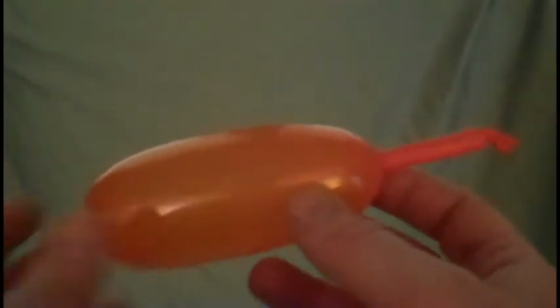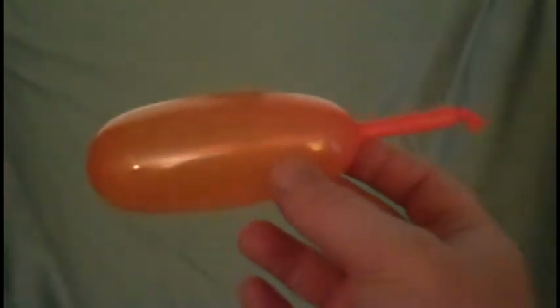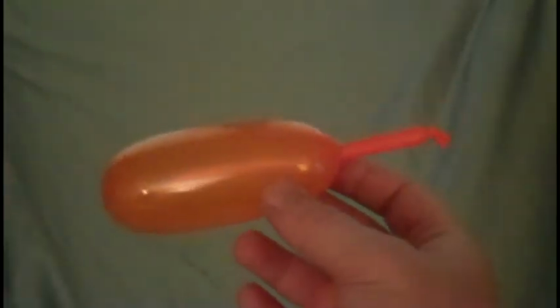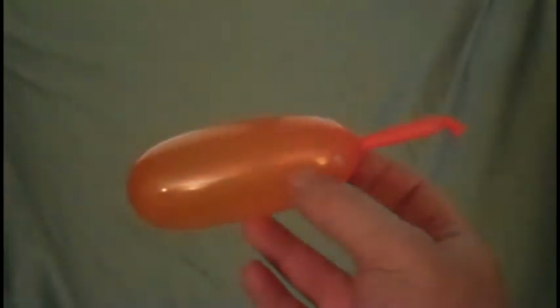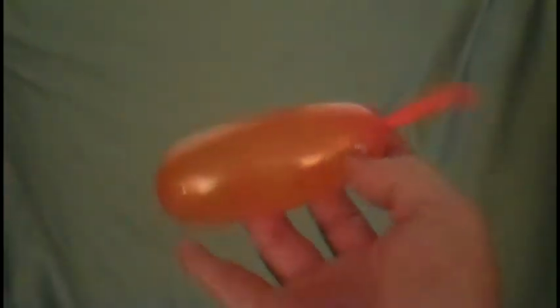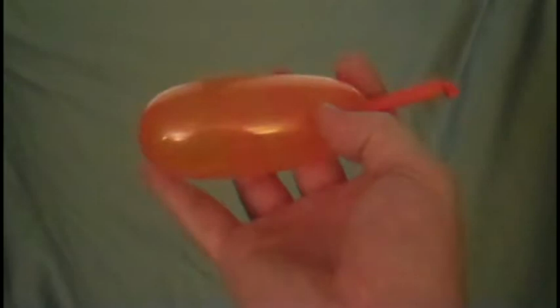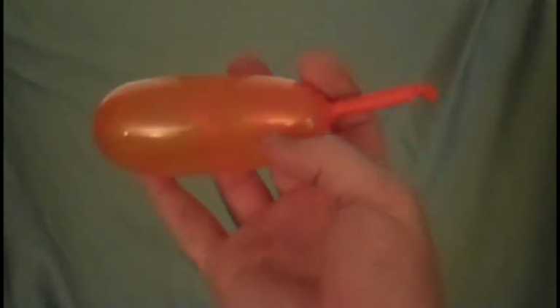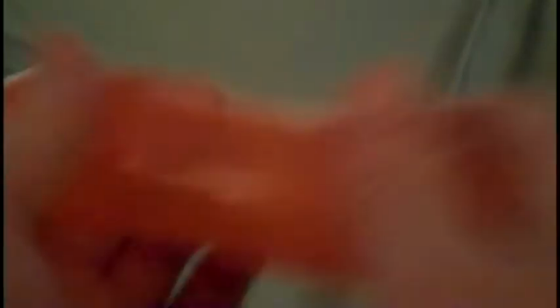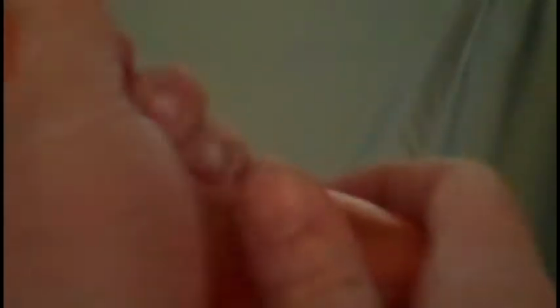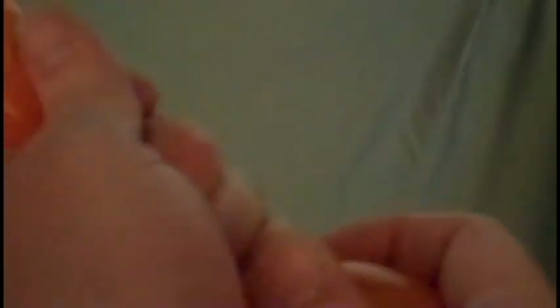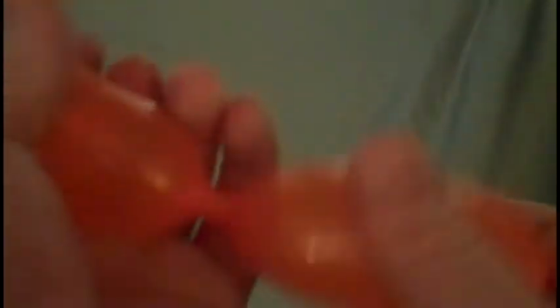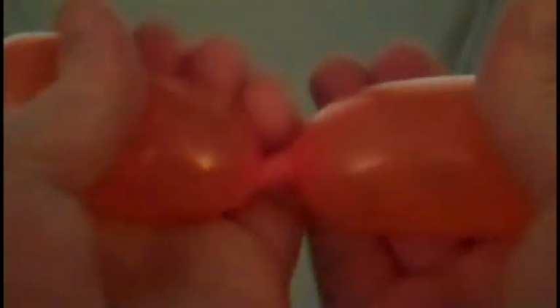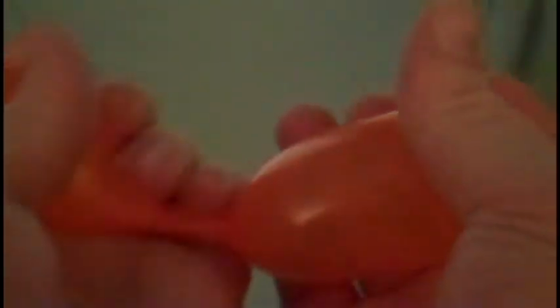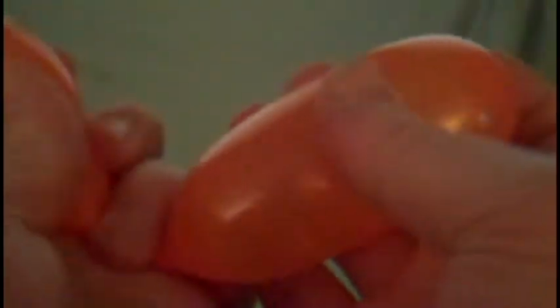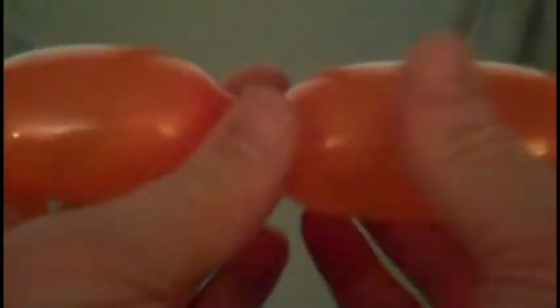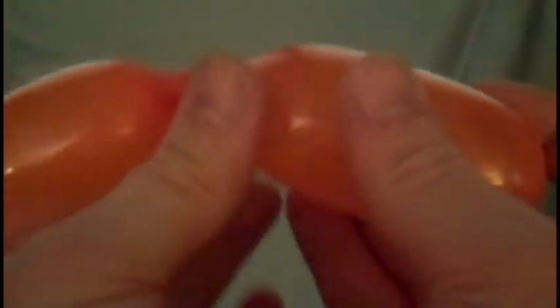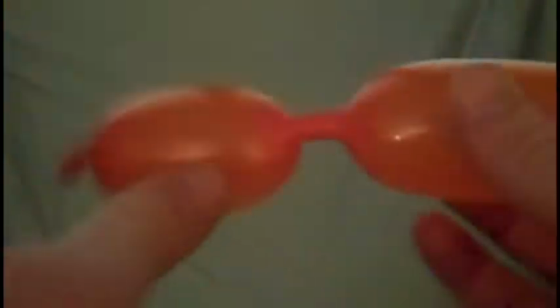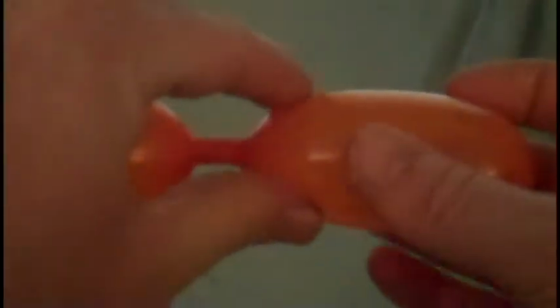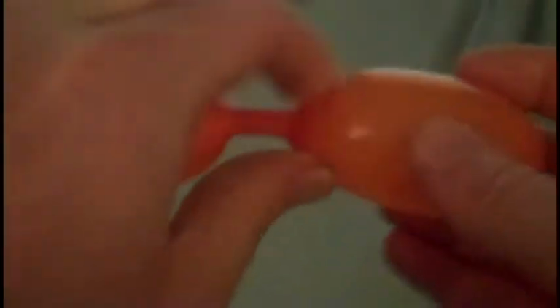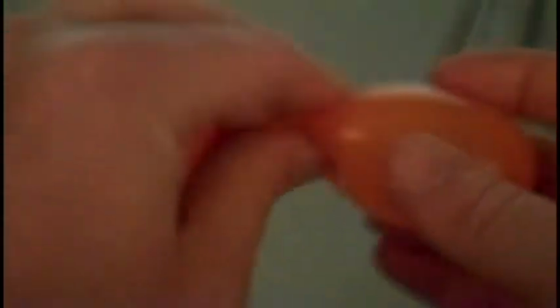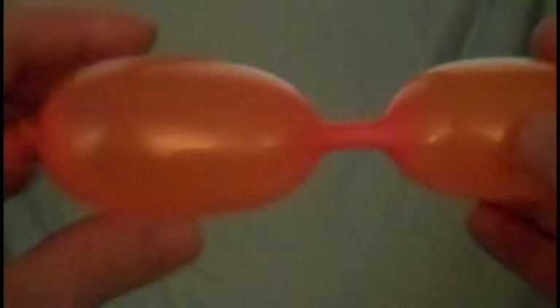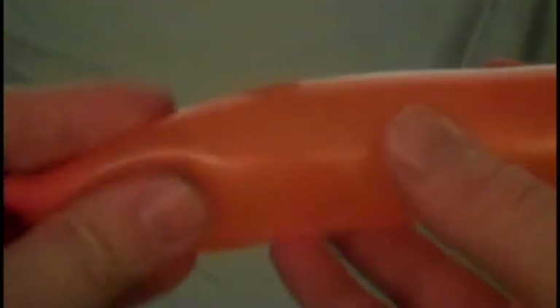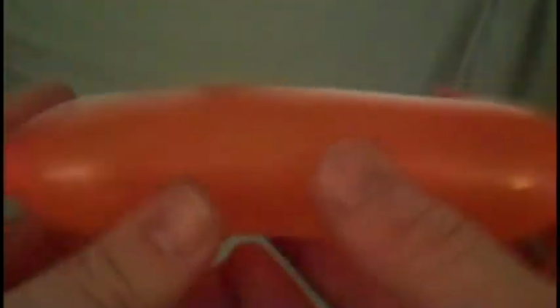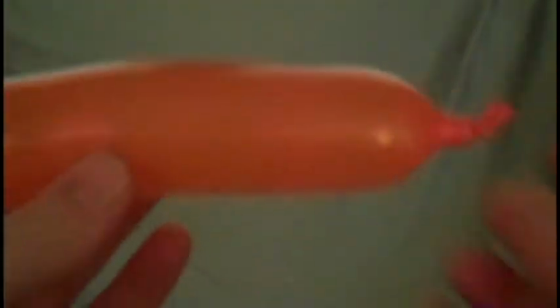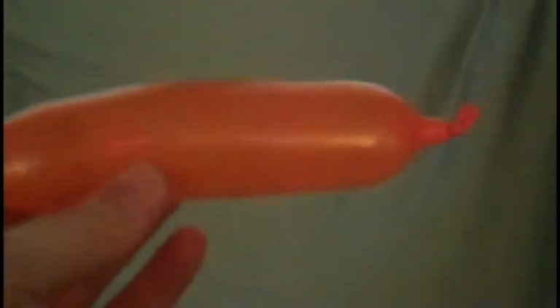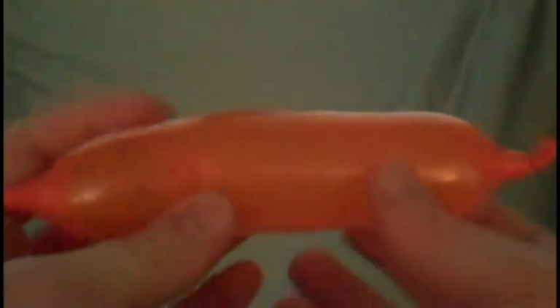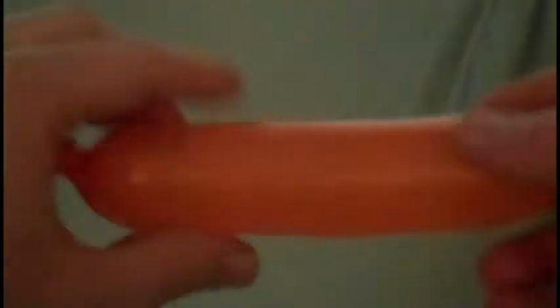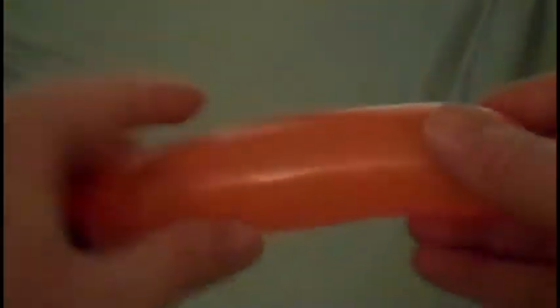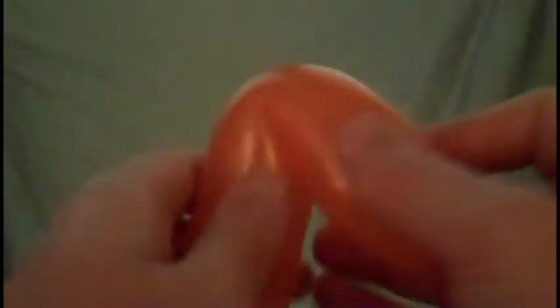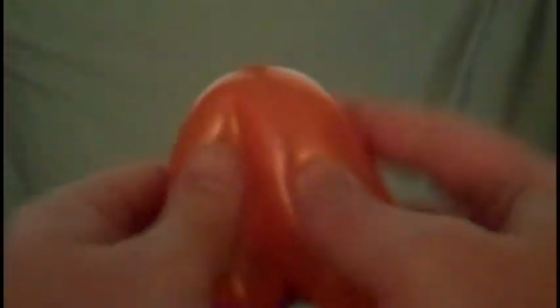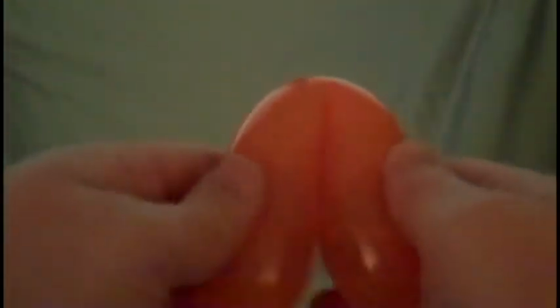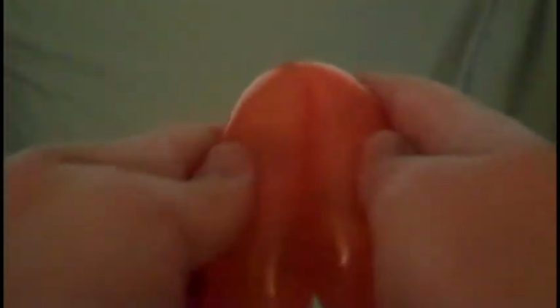Then what you do is you start pushing the air, so you push it around evenly. If you can get it to look like that, that's great. It should be like that — you want to have the air evenly distributed throughout the balloon.